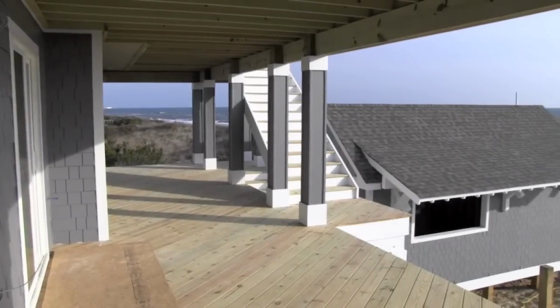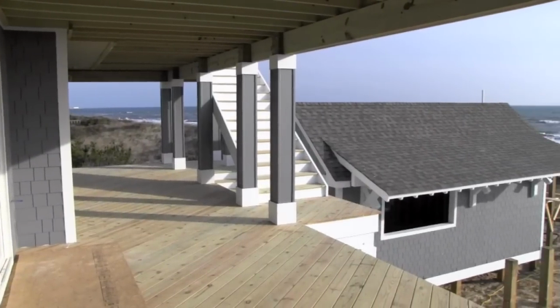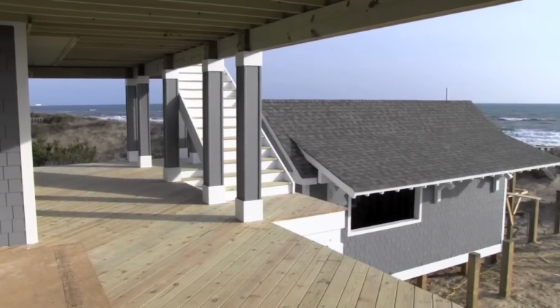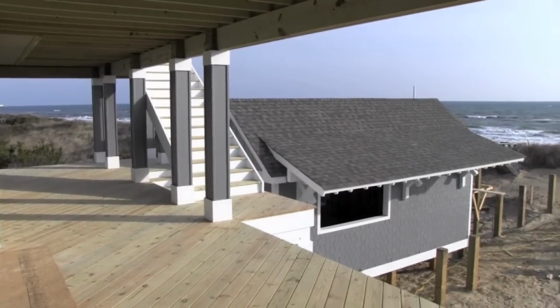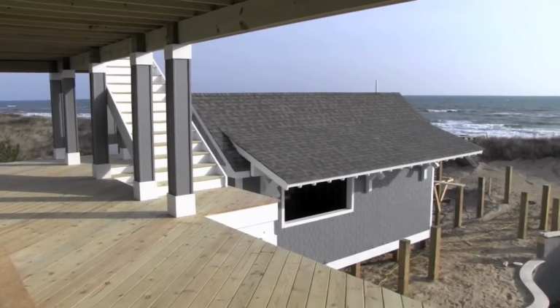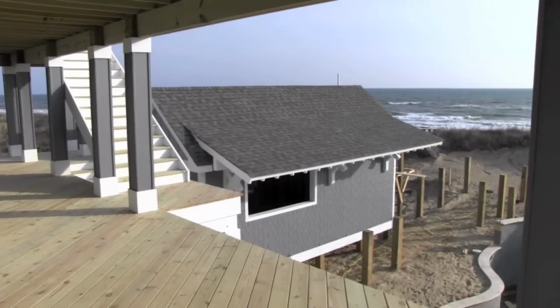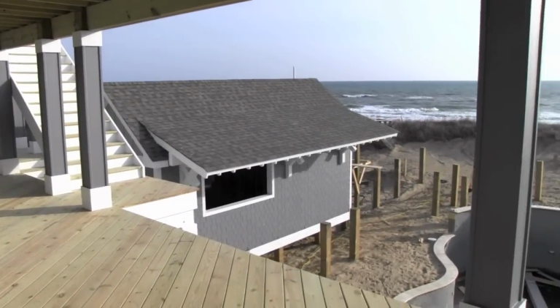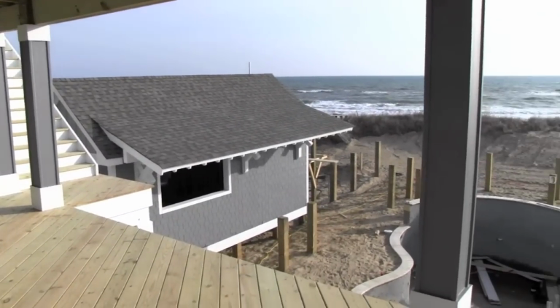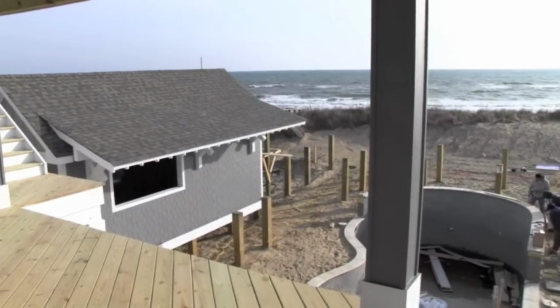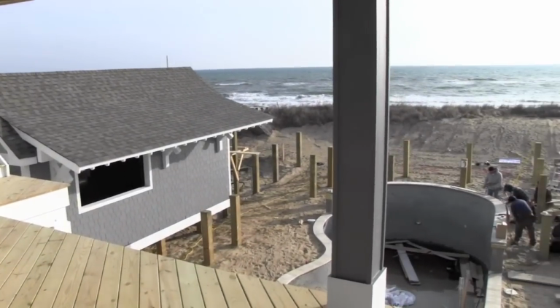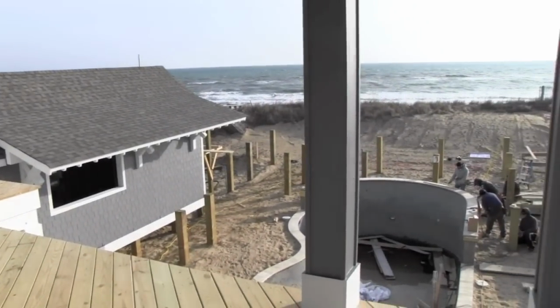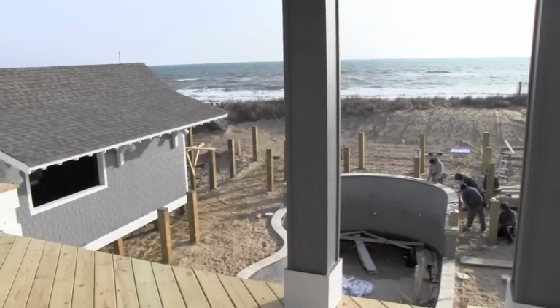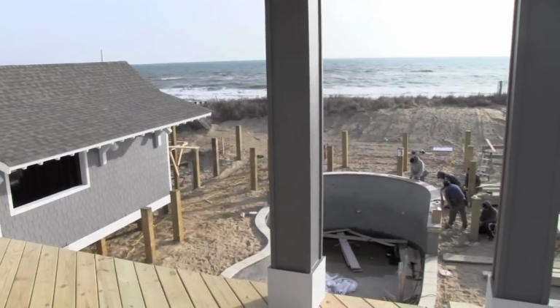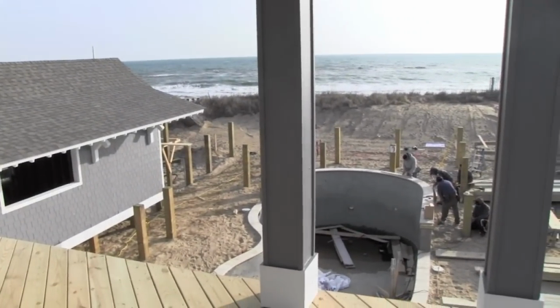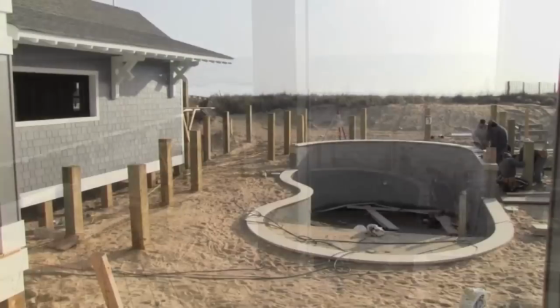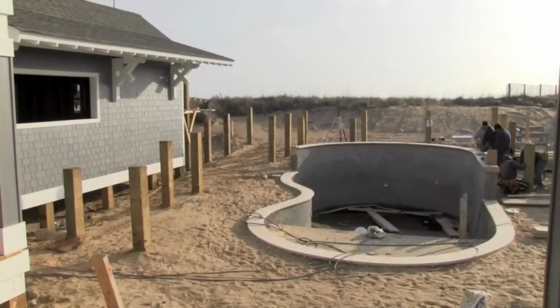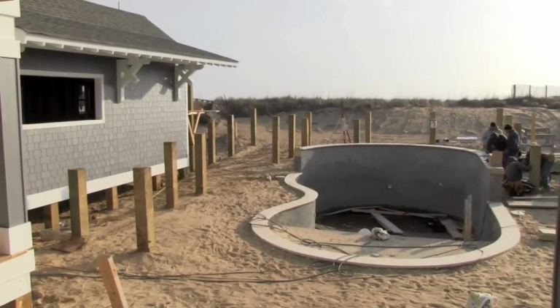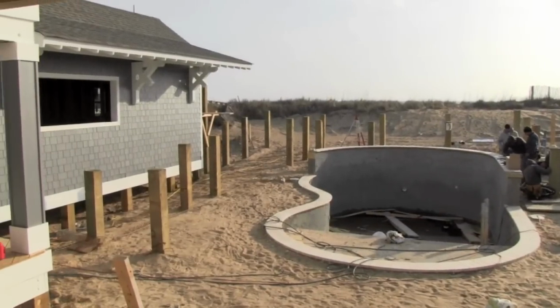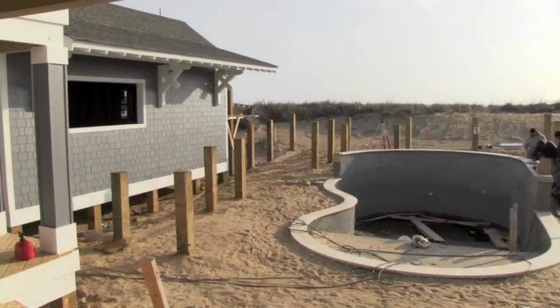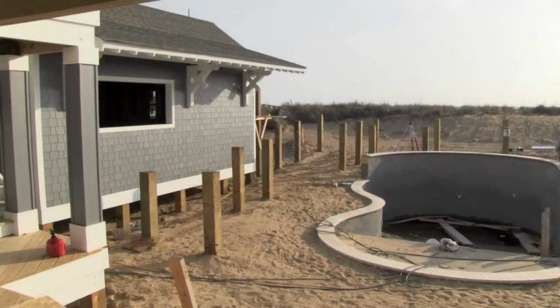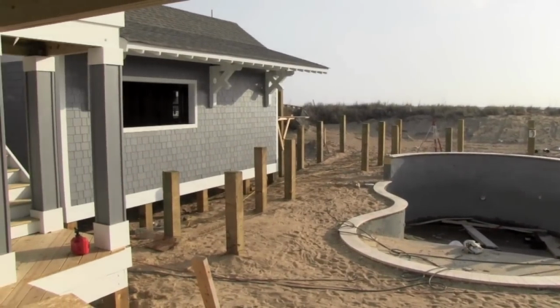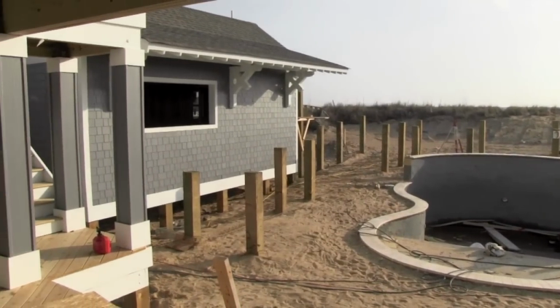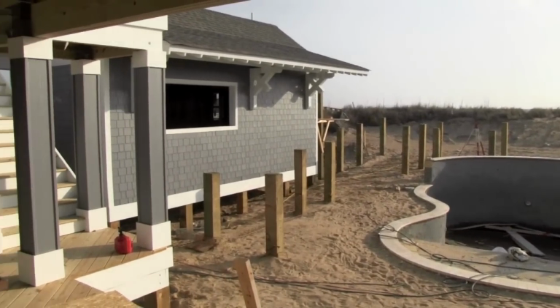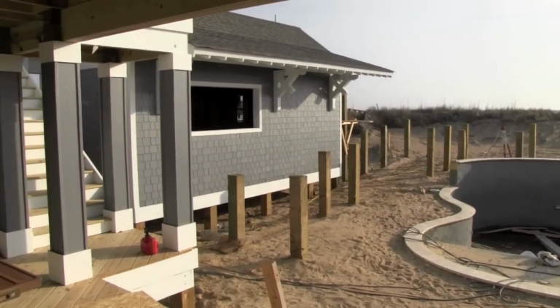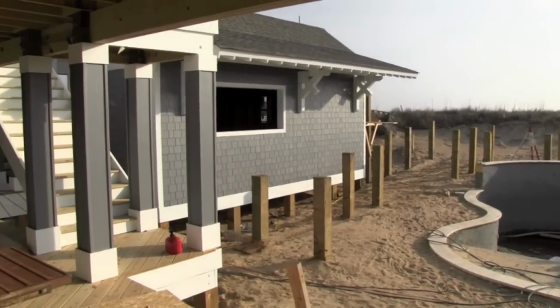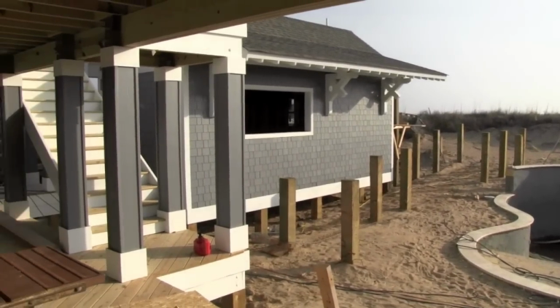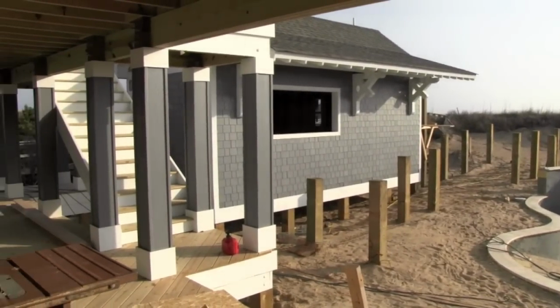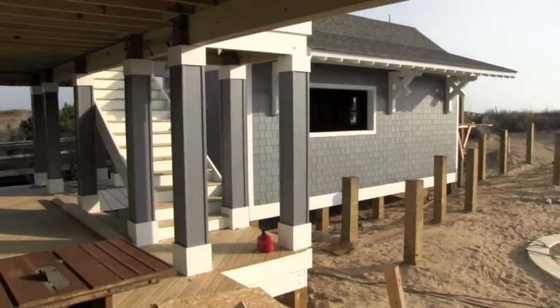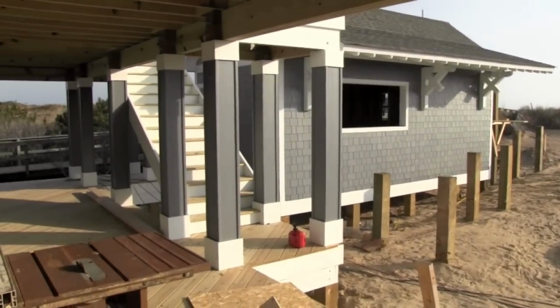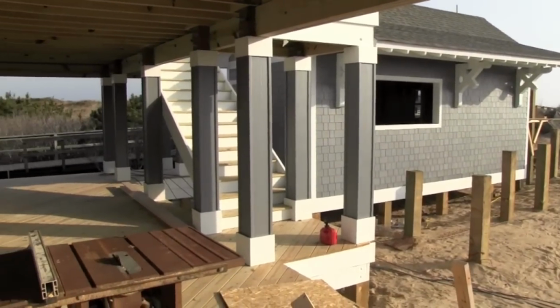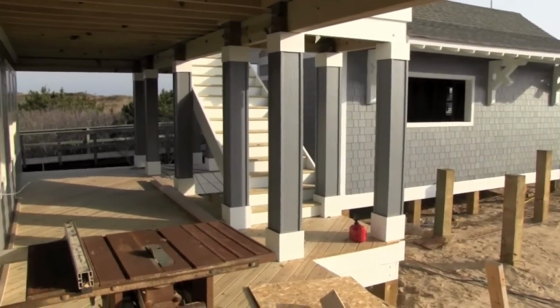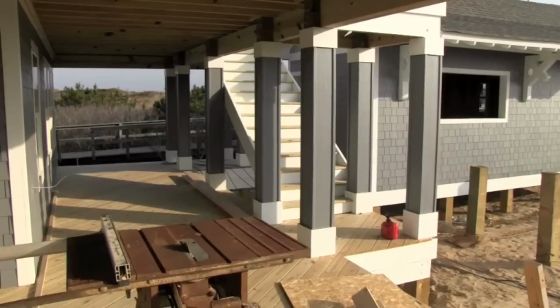From the second floor deck, you can still see great views of the ocean. And as we move to the first floor, see your pool area, outside cabana with a bathroom, and the rest of the deck.